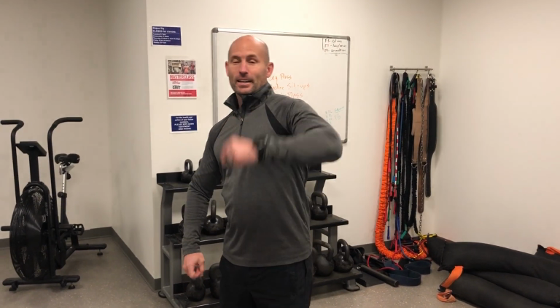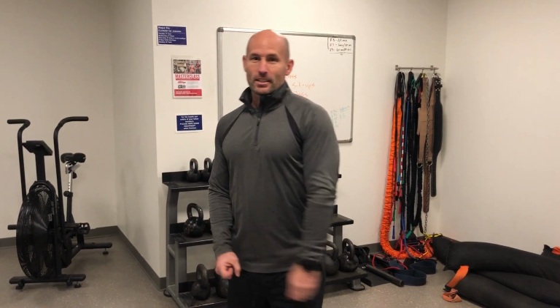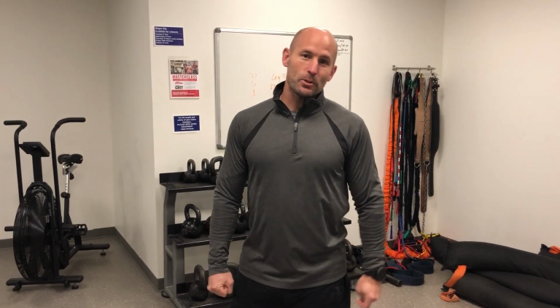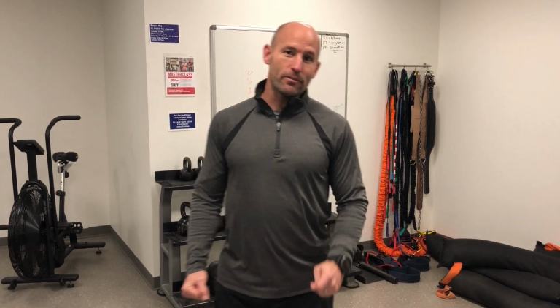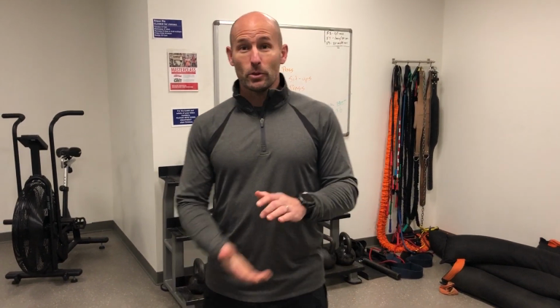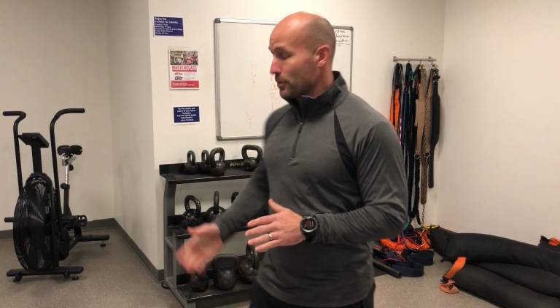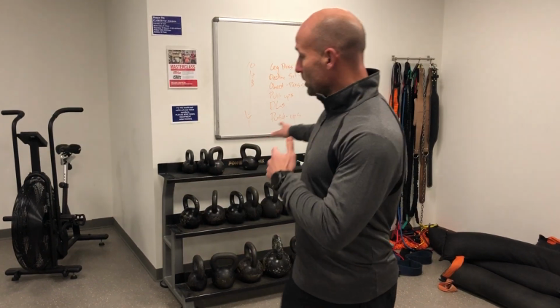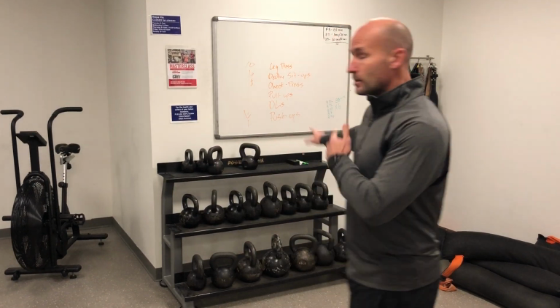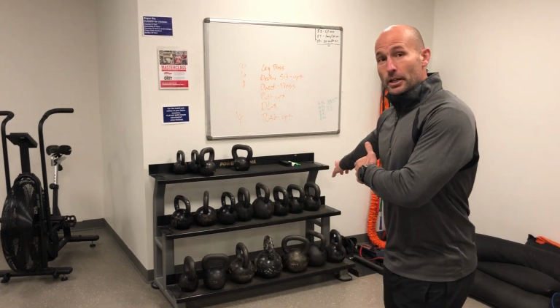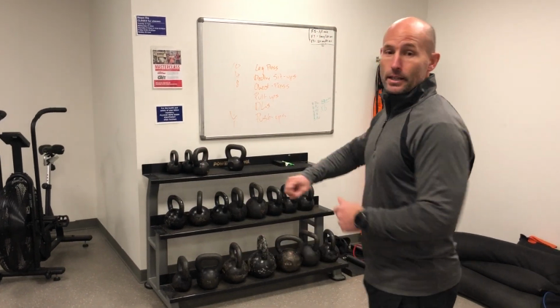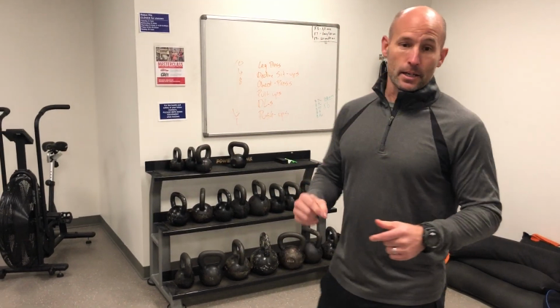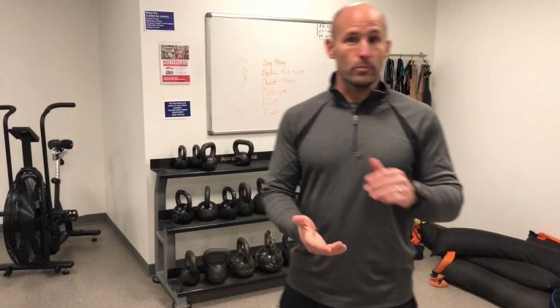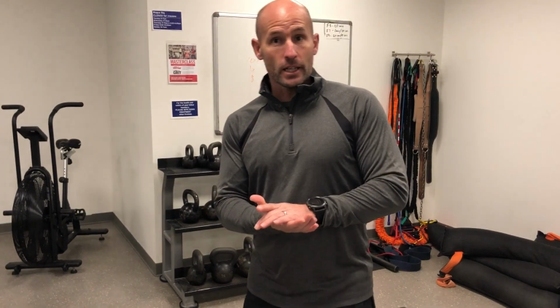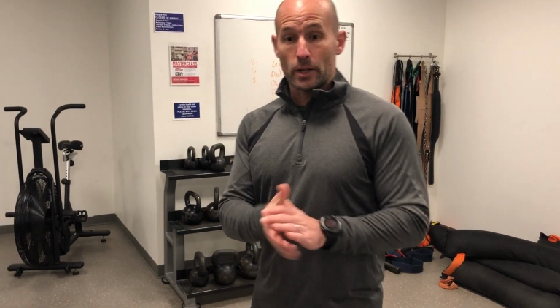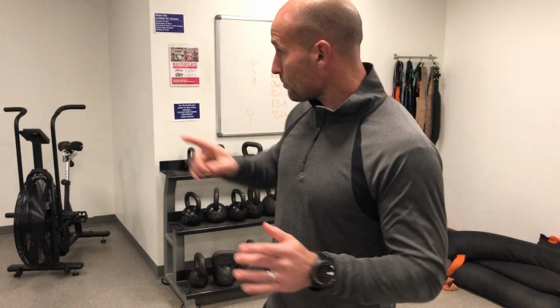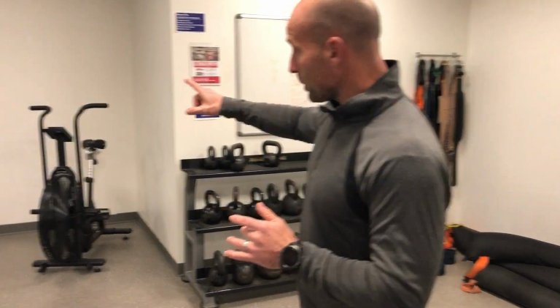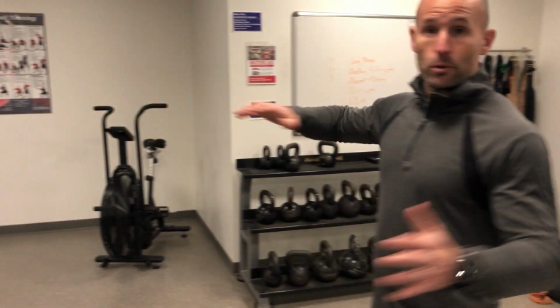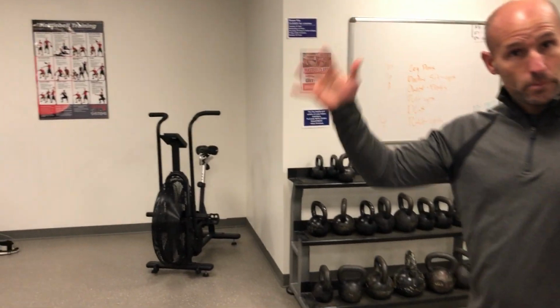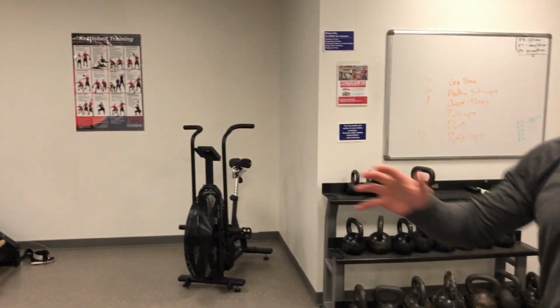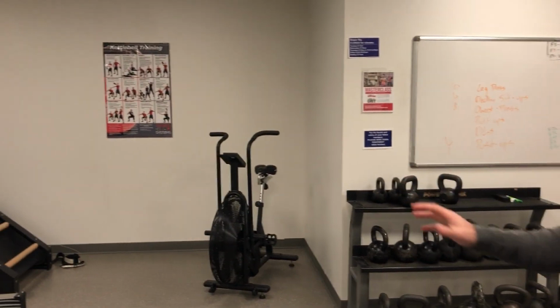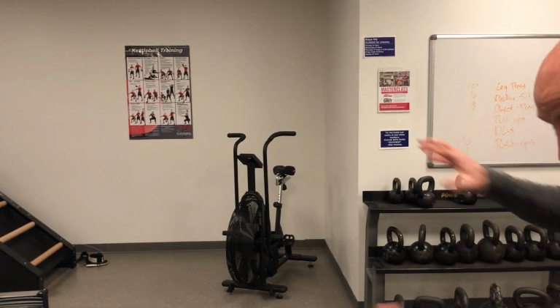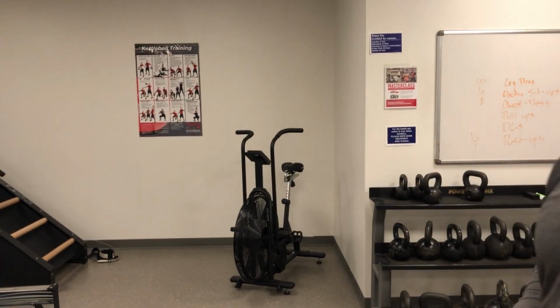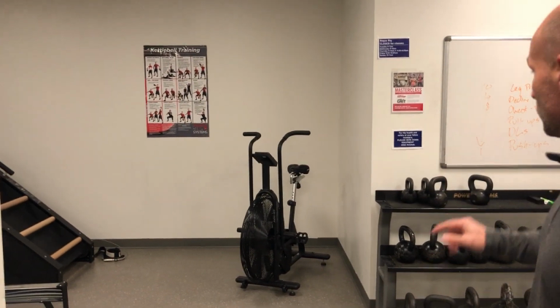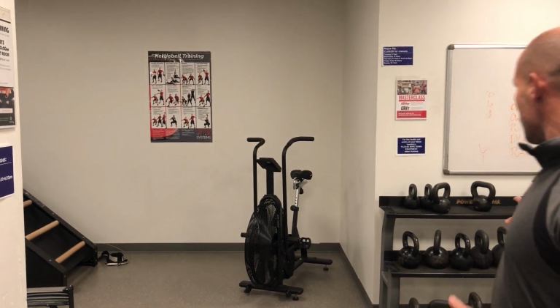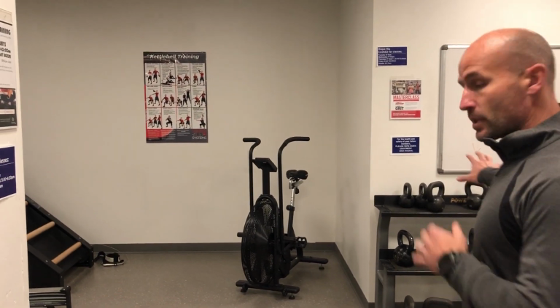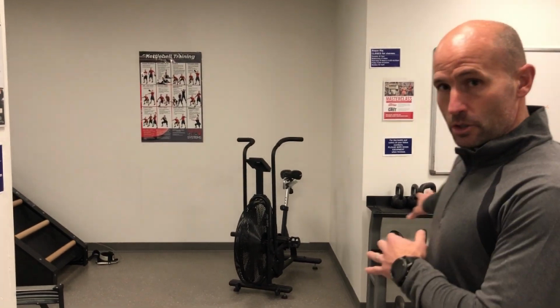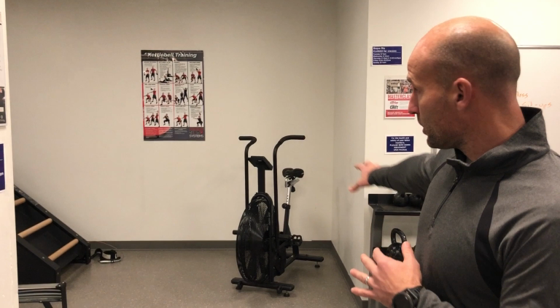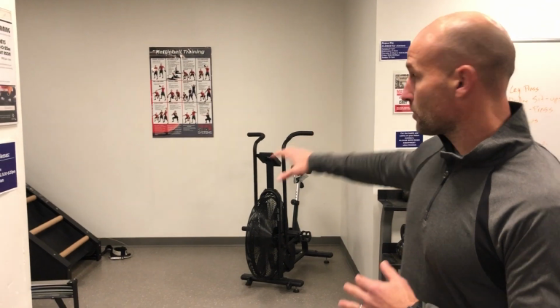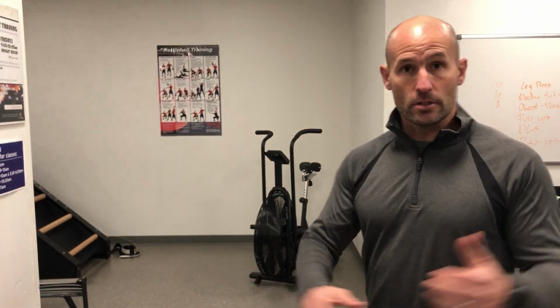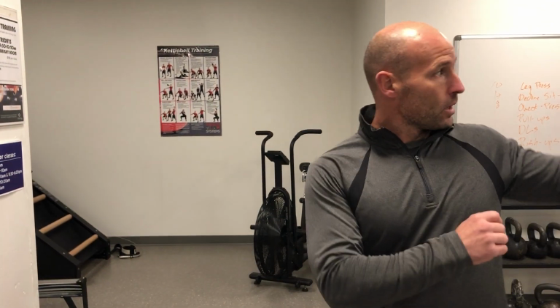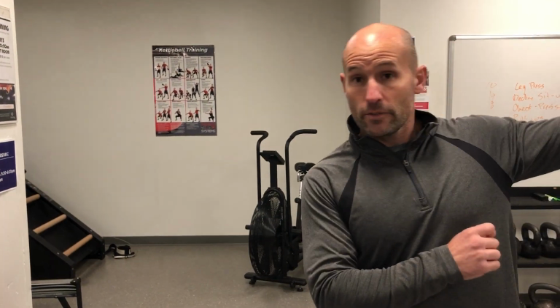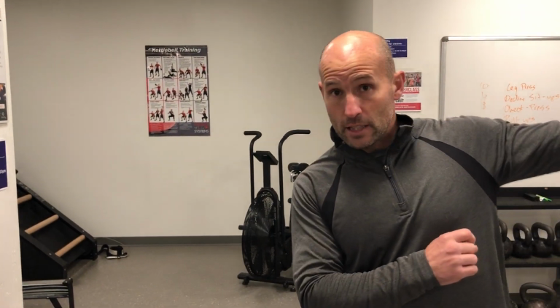Hey guys, Jason Goggins here with your fit tip of the week. Today we're going to talk about kettlebells, primarily the kettlebell swing. We're back here by the rig in the functional fitness area, and kettlebells are located over here.